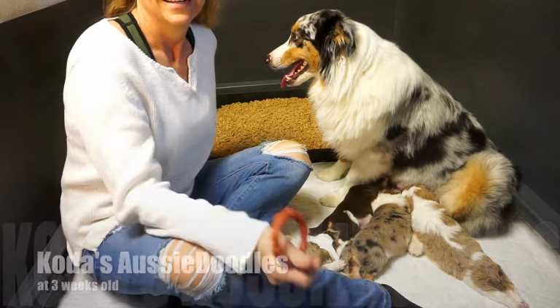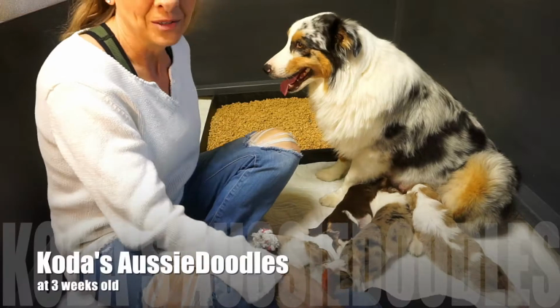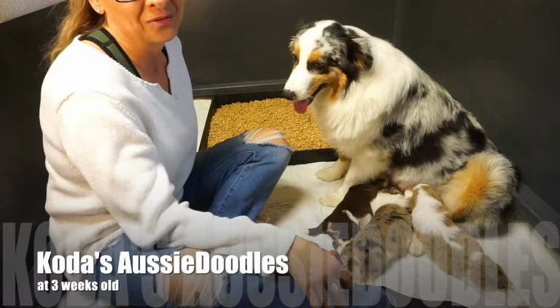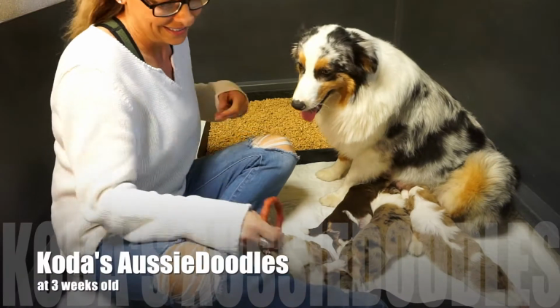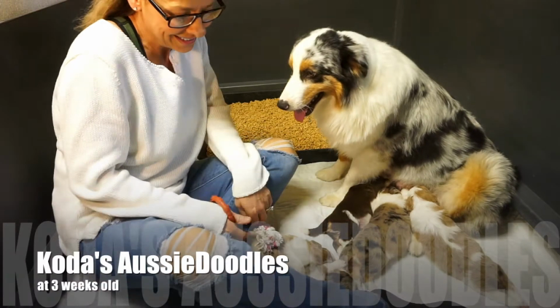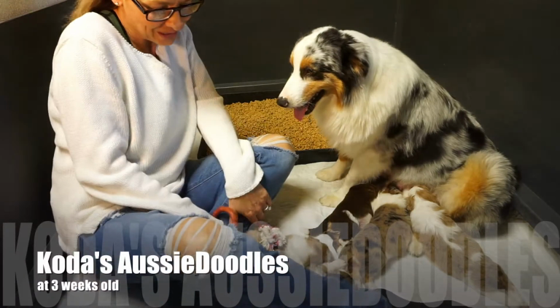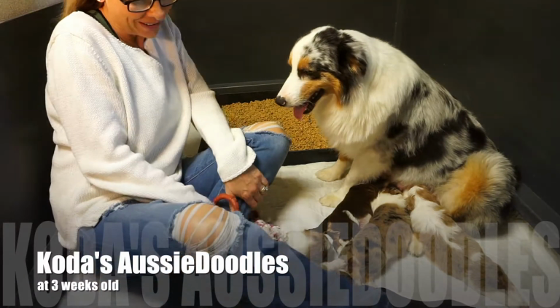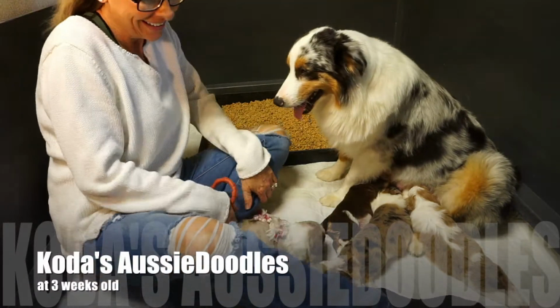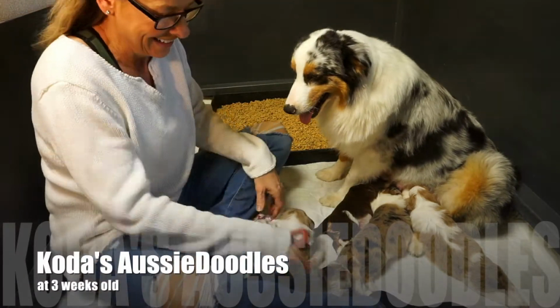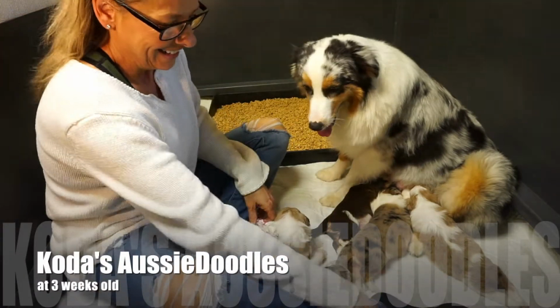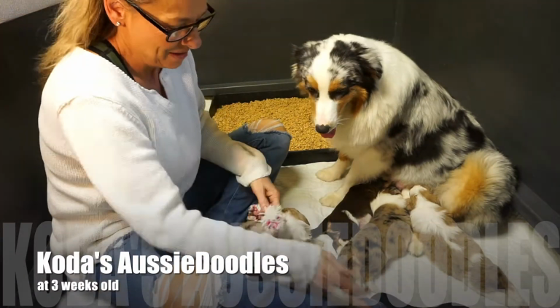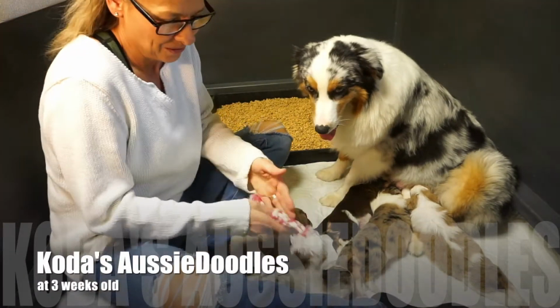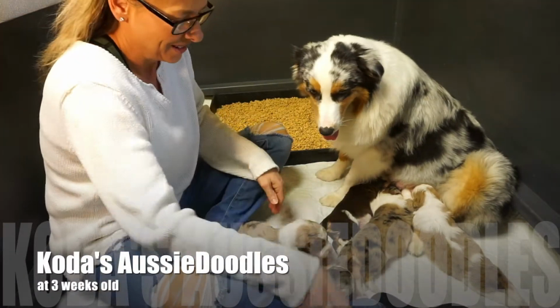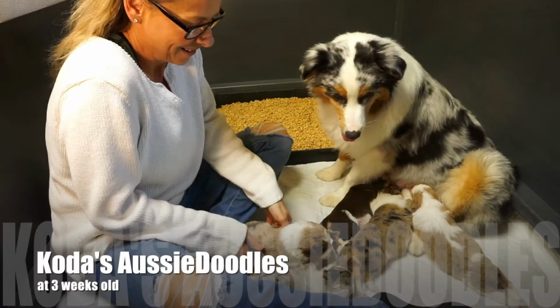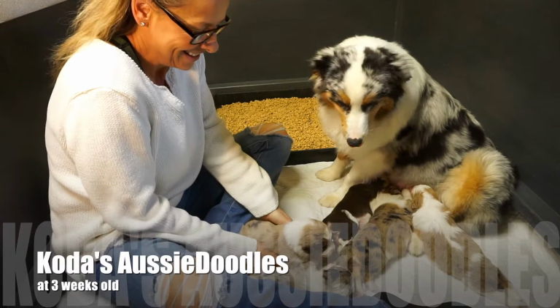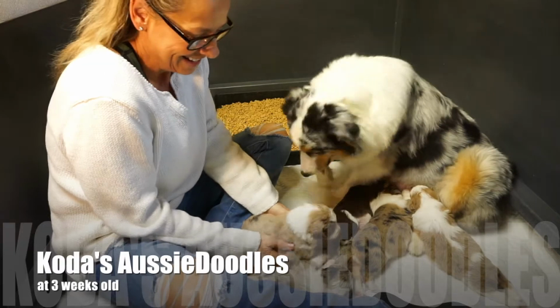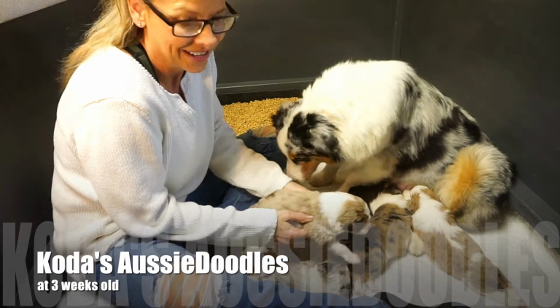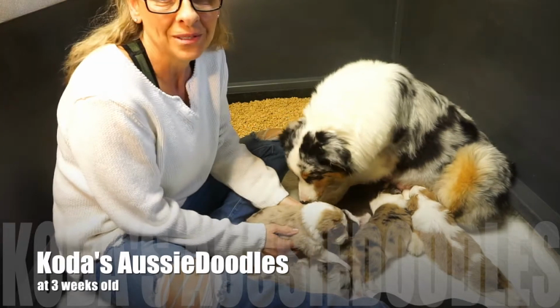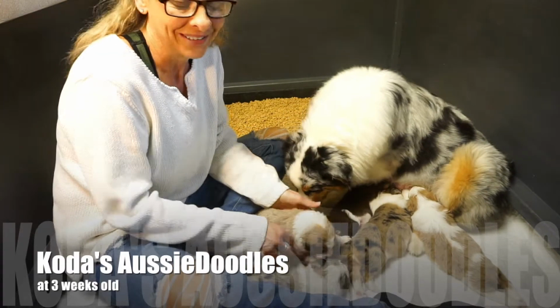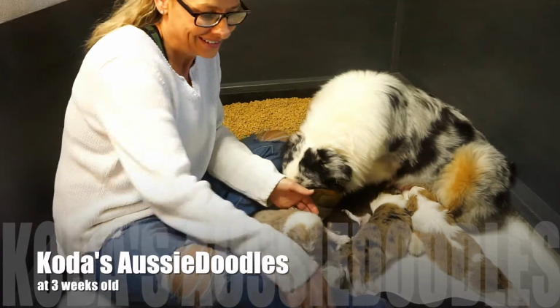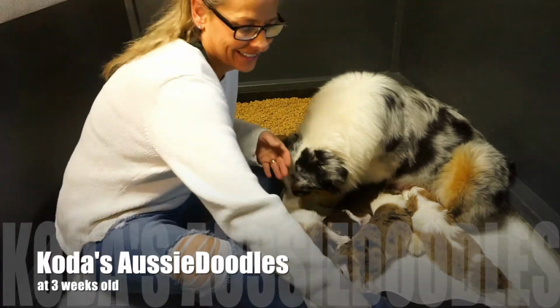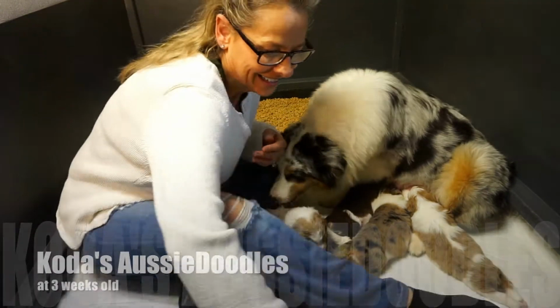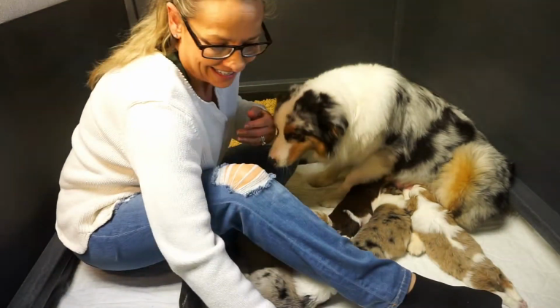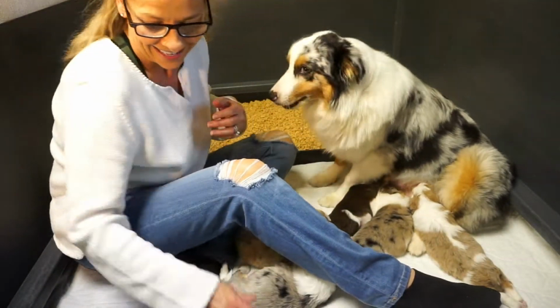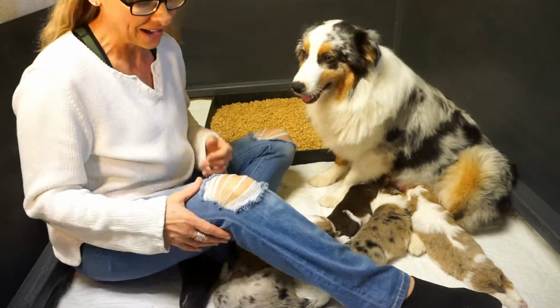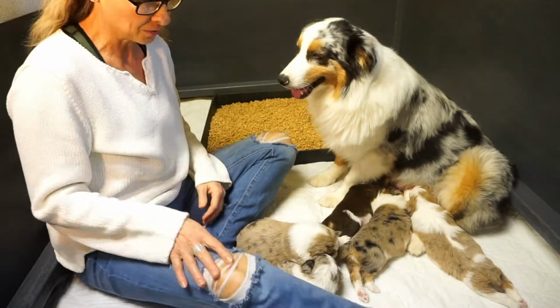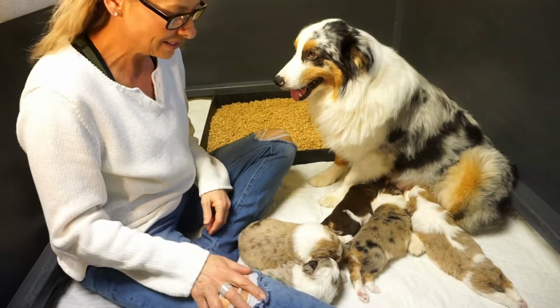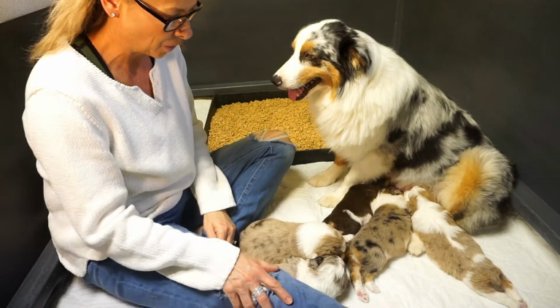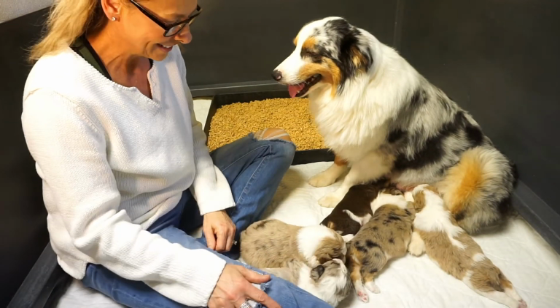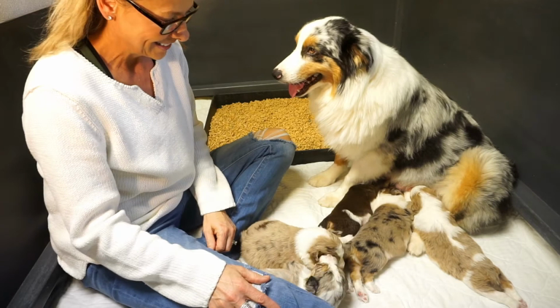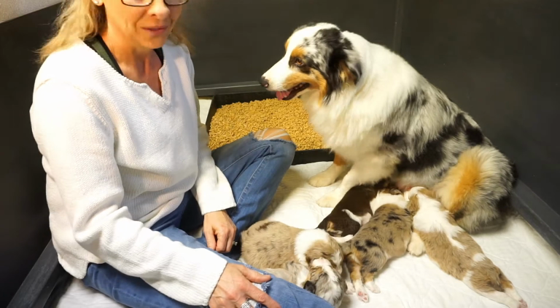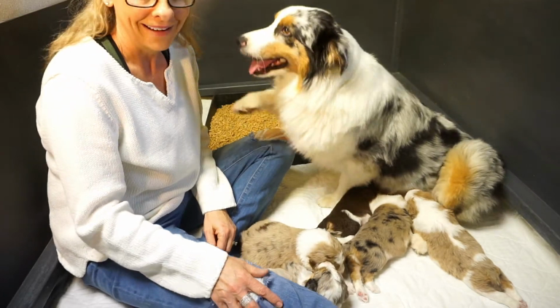Hey Awesome Noodle fans, it's LaDonna and I'm here with Coda and Nova's litter. They are three weeks old and doing great.